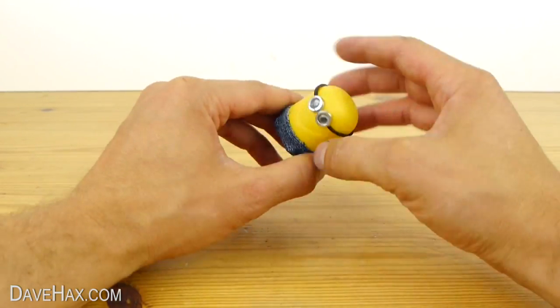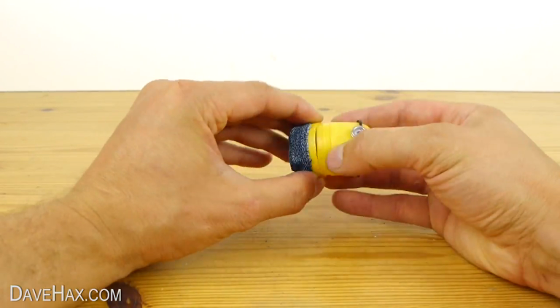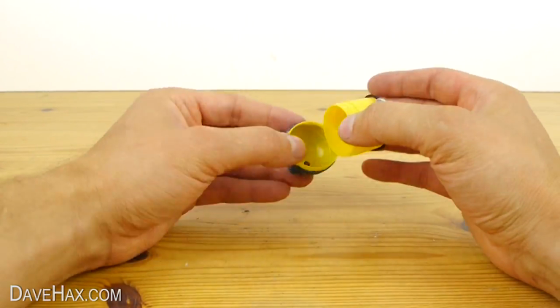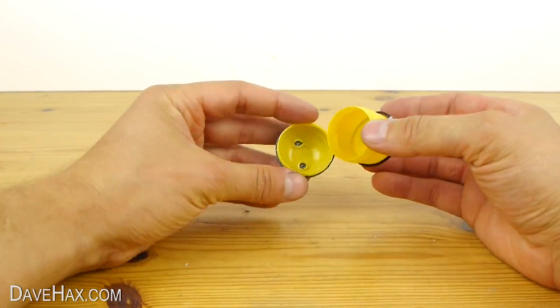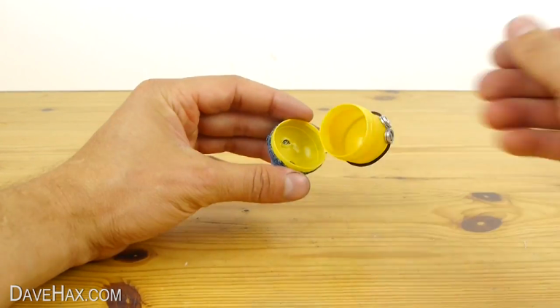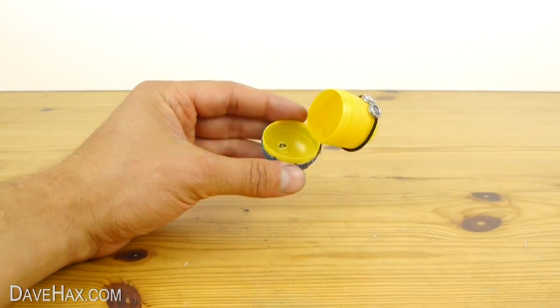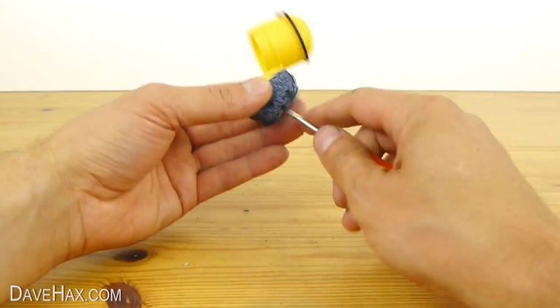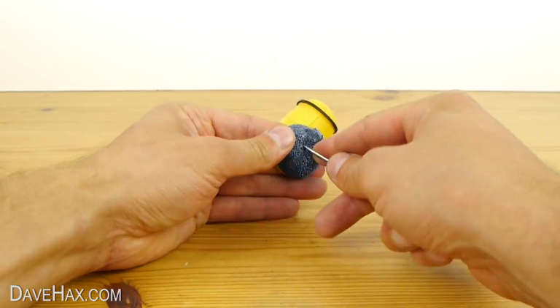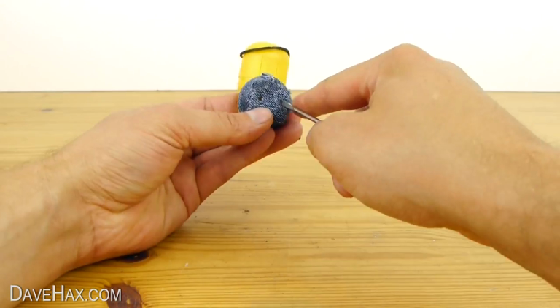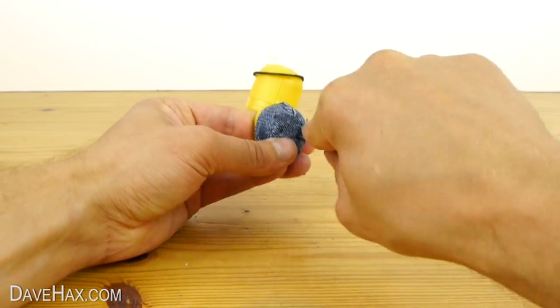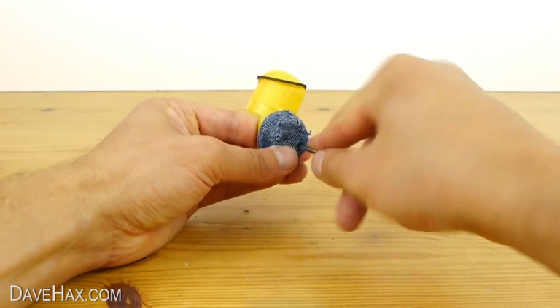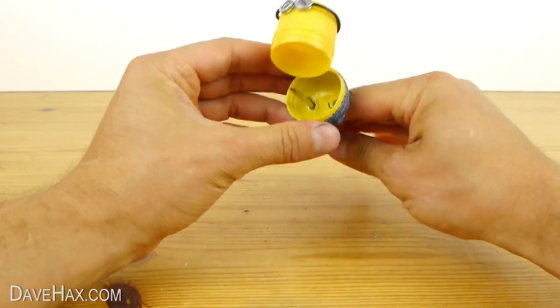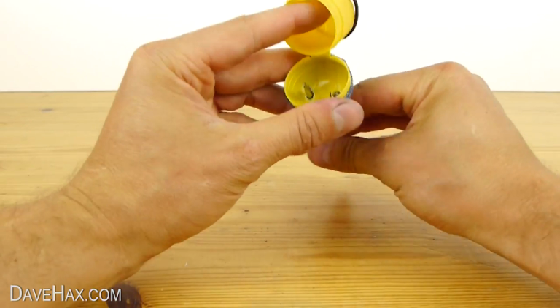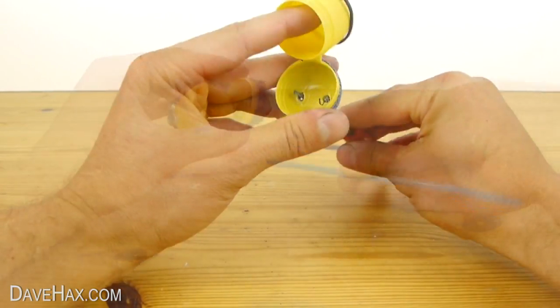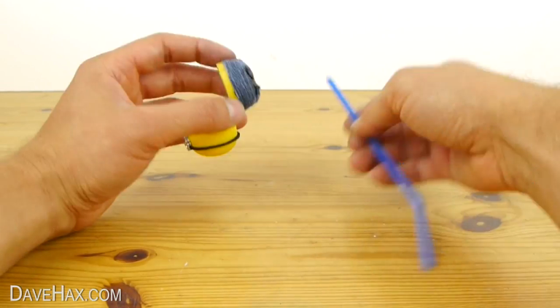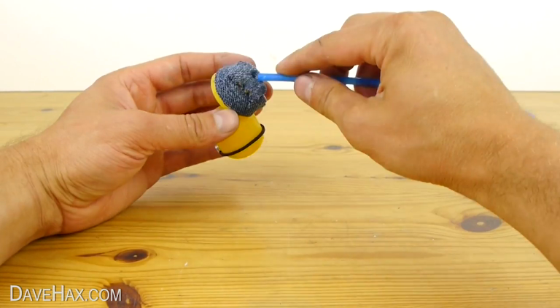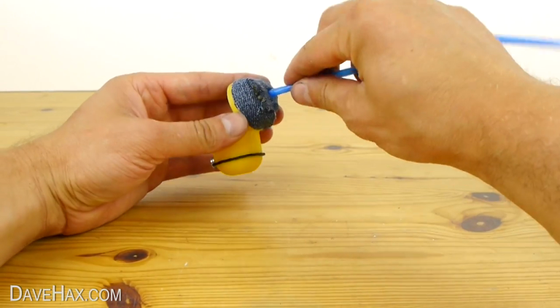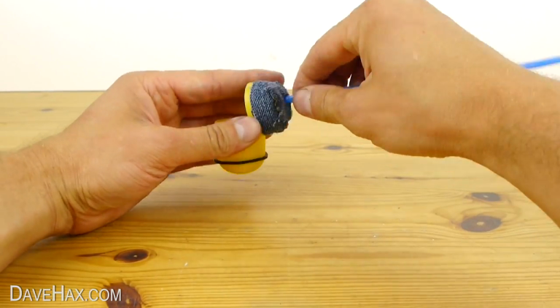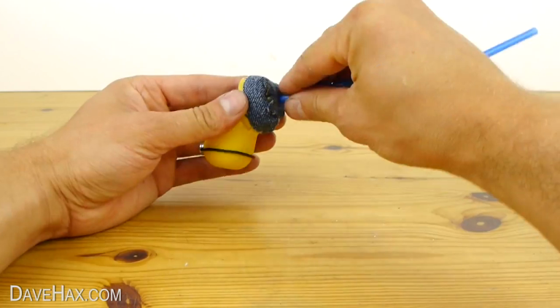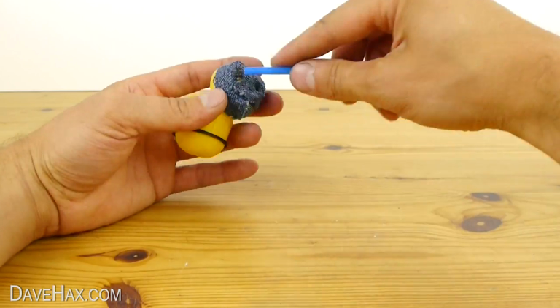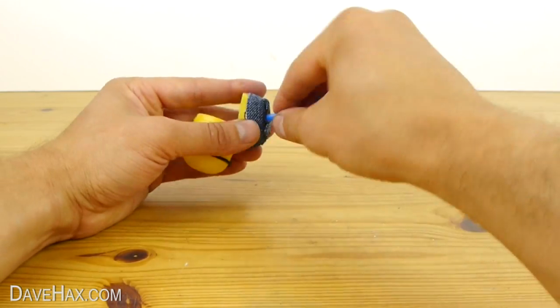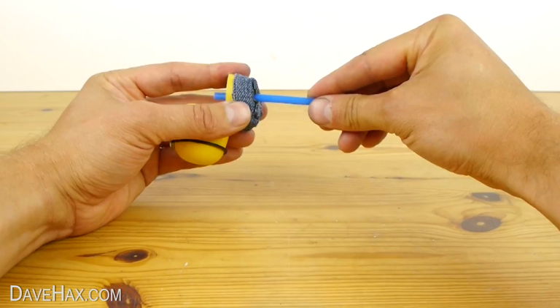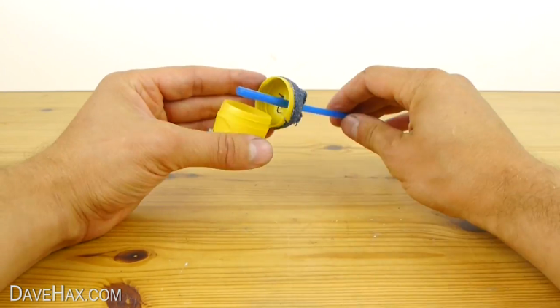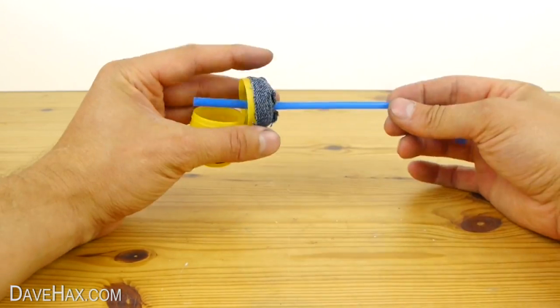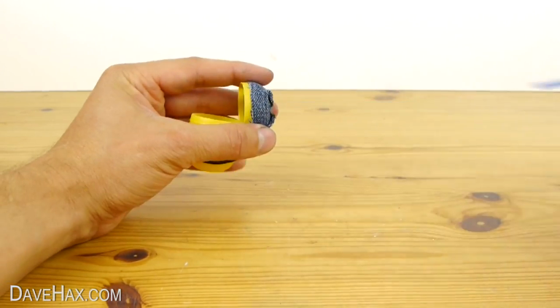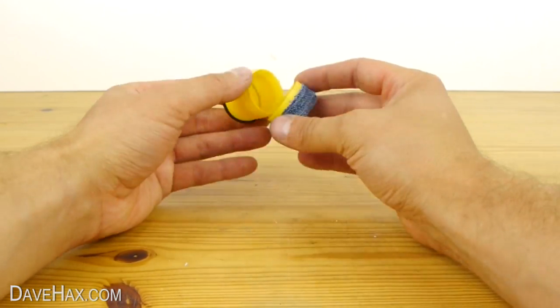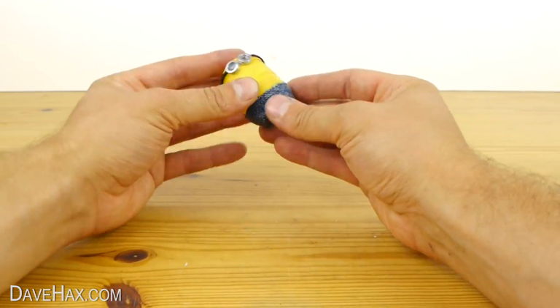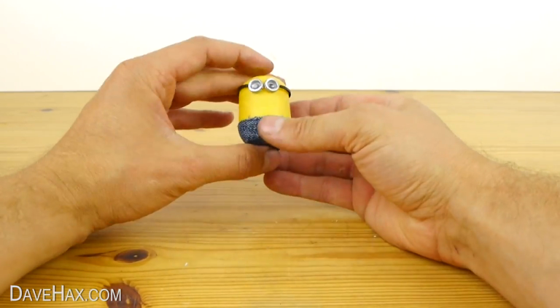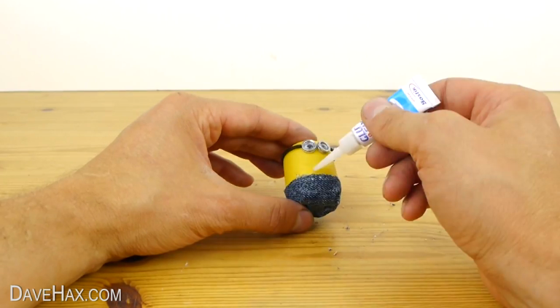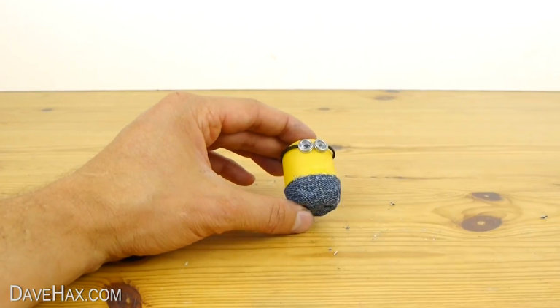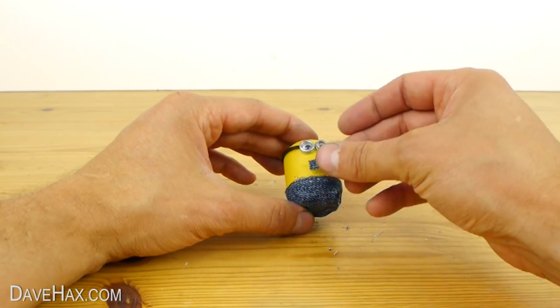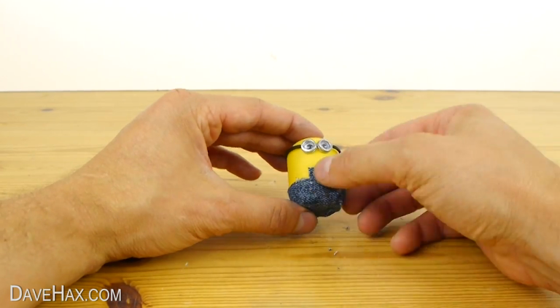Fold over the bottom and stick it on and it should look like this. Next, open up the pod and use your screwdriver to open up the holes for the legs again. Make sure you can still slide a straw through. Then close the pod and finish the dungarees.